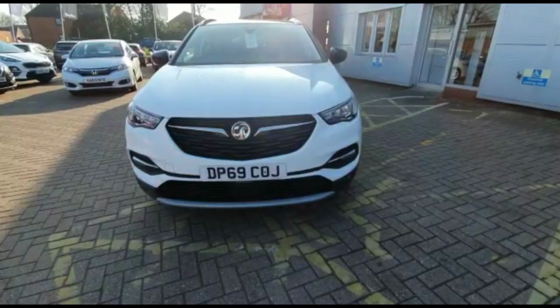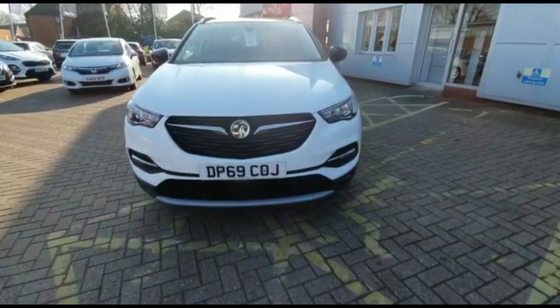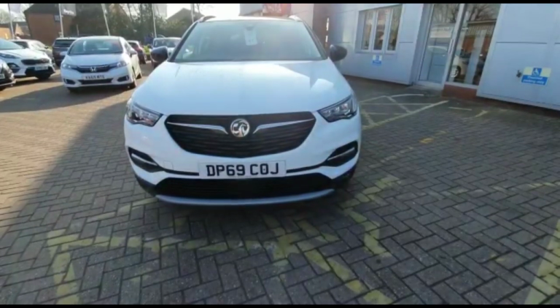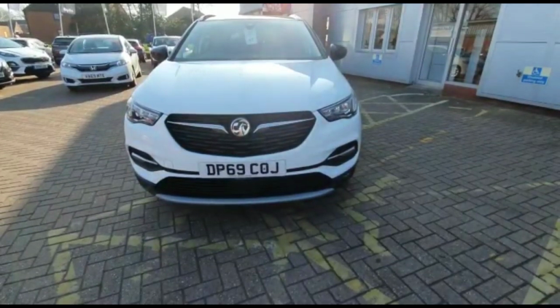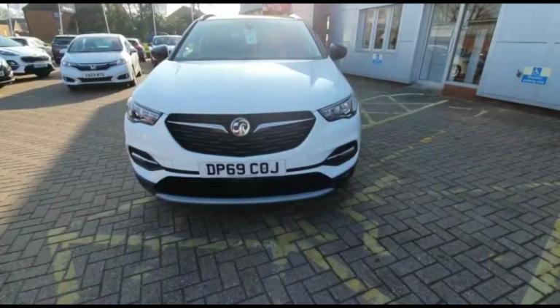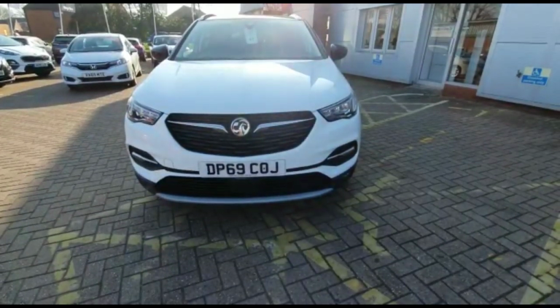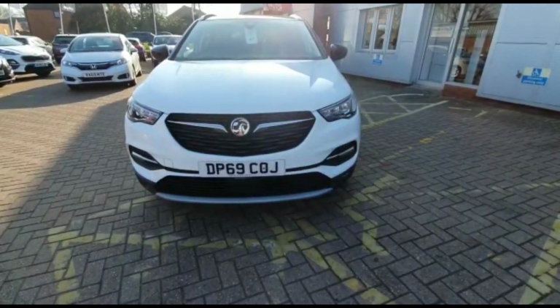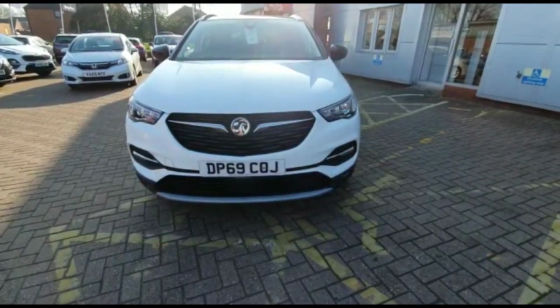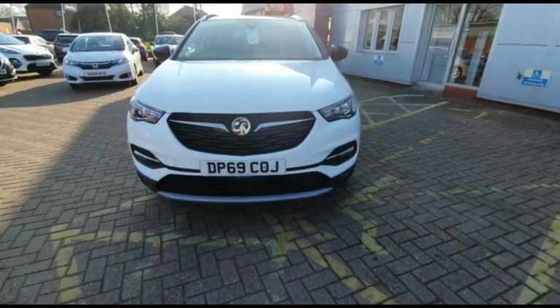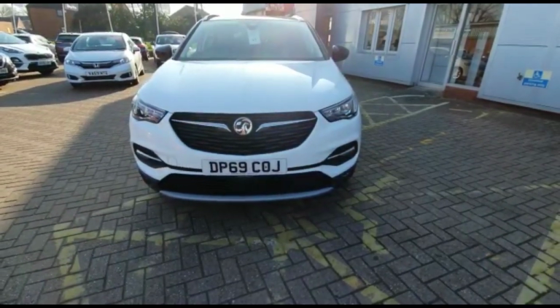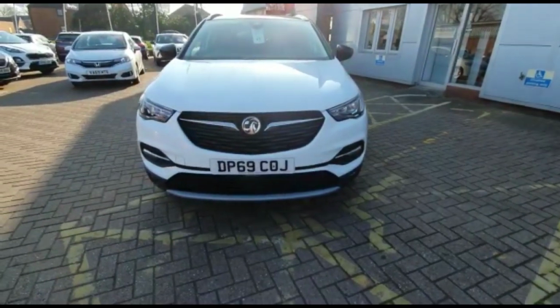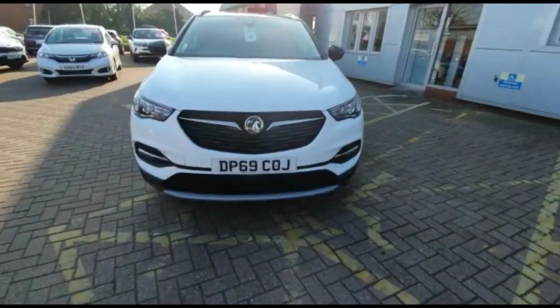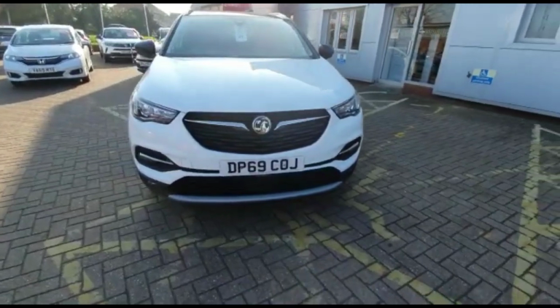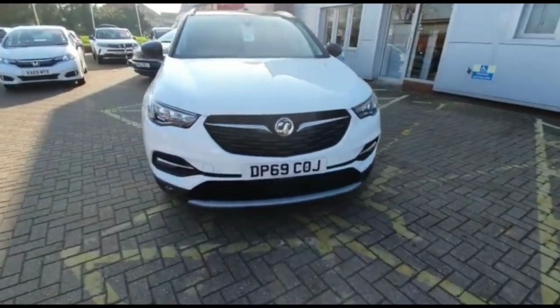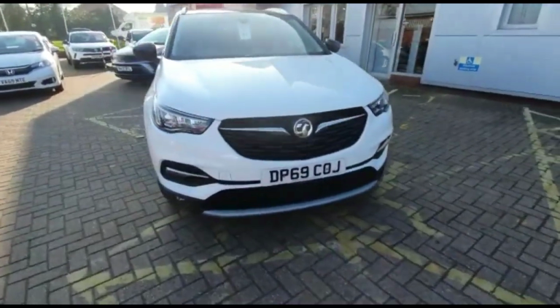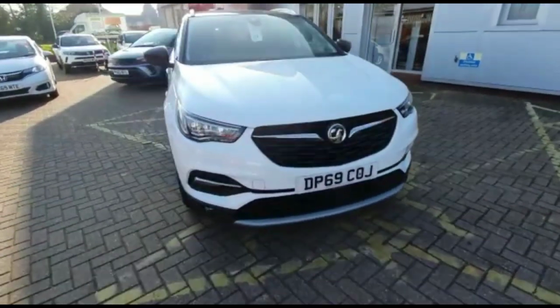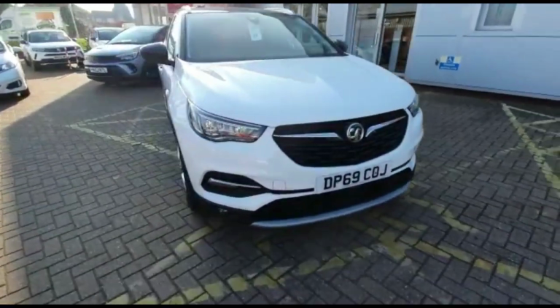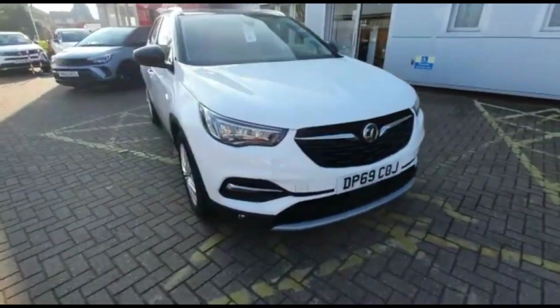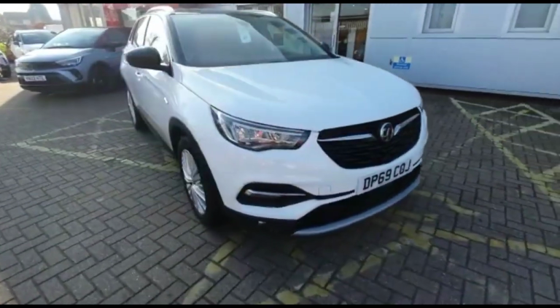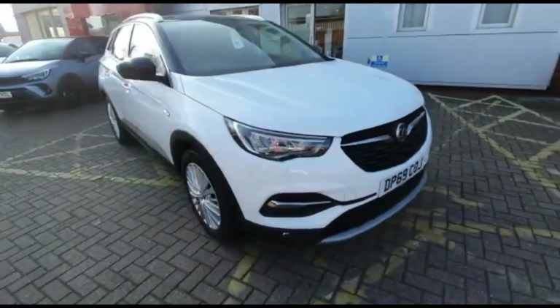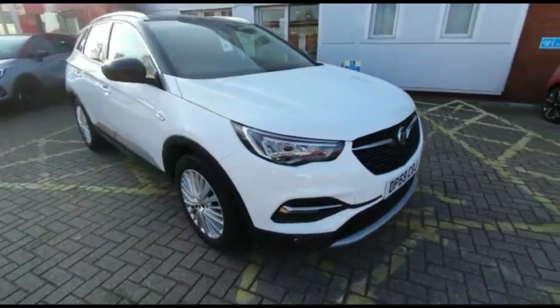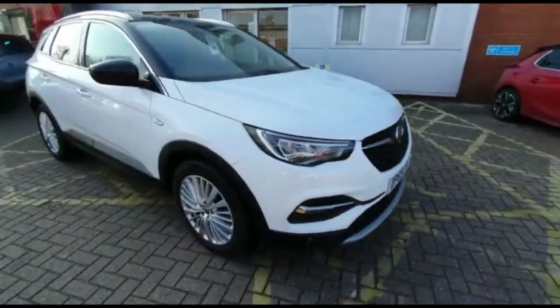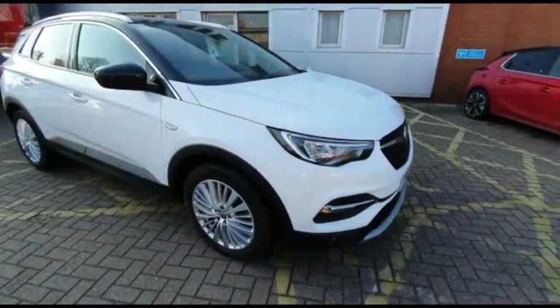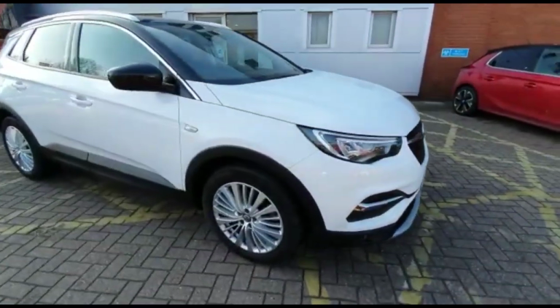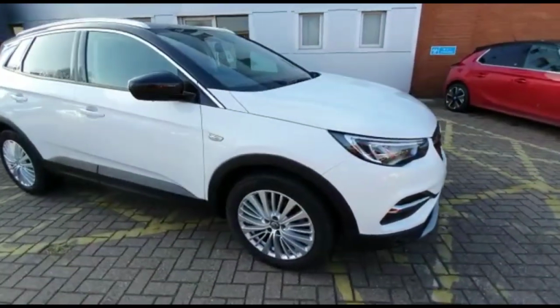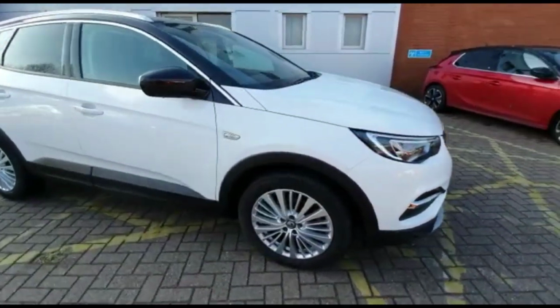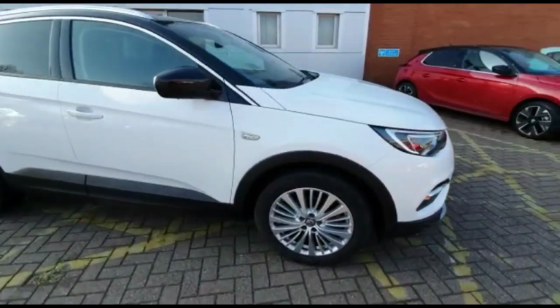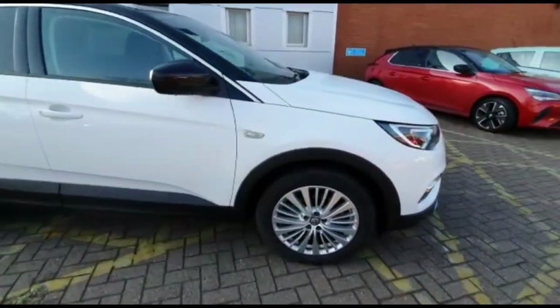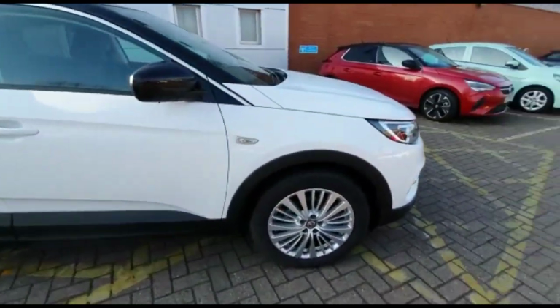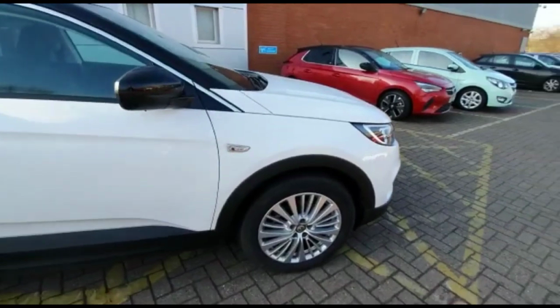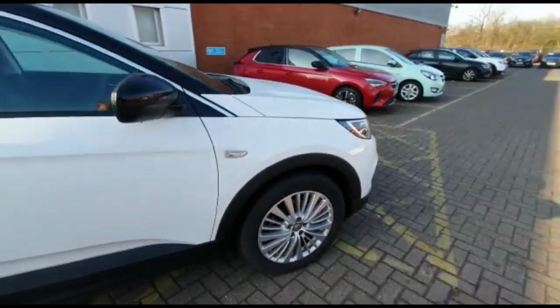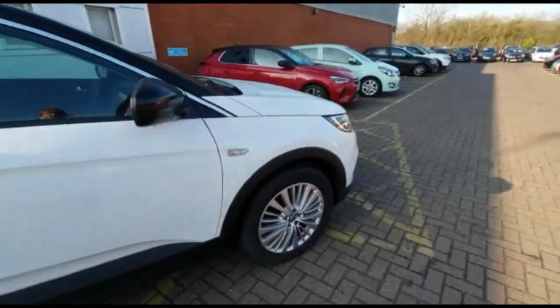Hello, welcome to Bayless Vauxhall. Today we're viewing a Vauxhall Grandland X 1.2 Turbo Business Edition Nav. This model has covered 33,694 miles and is finished in white.